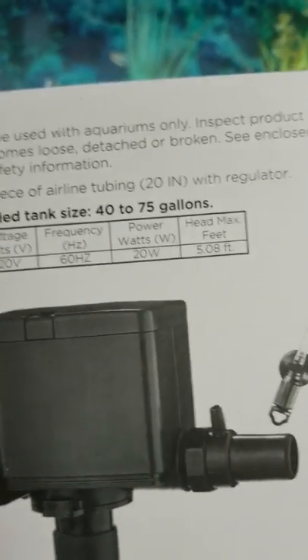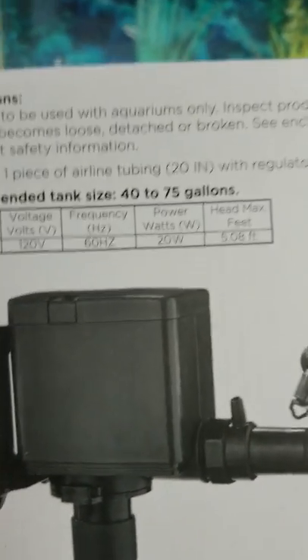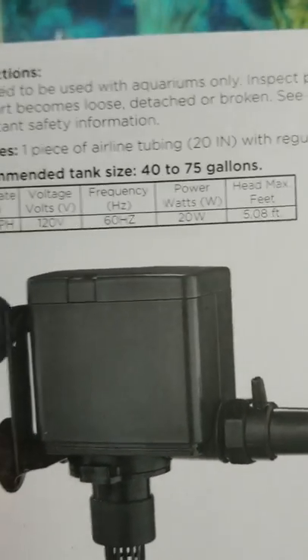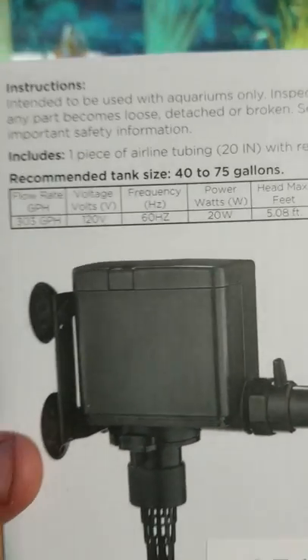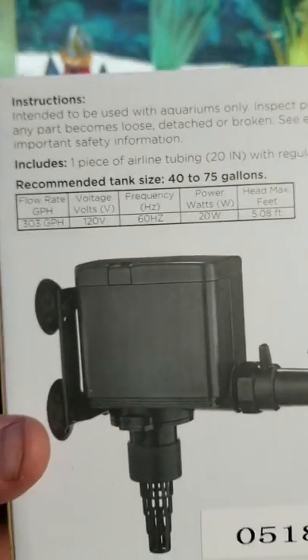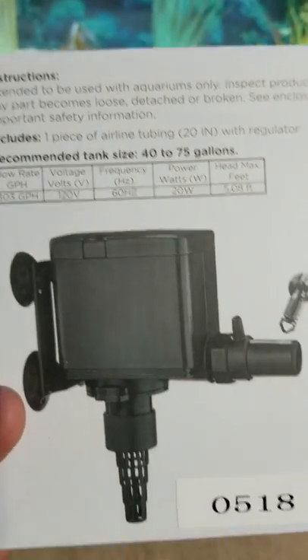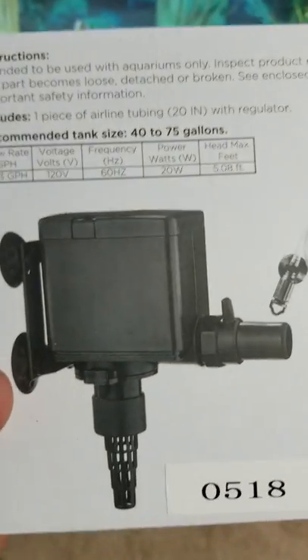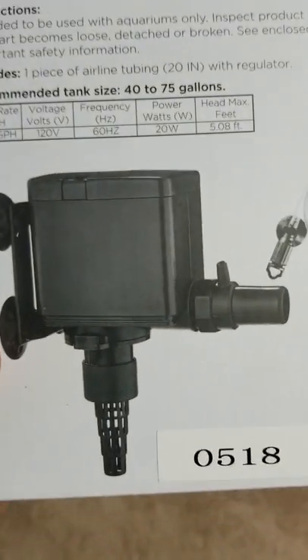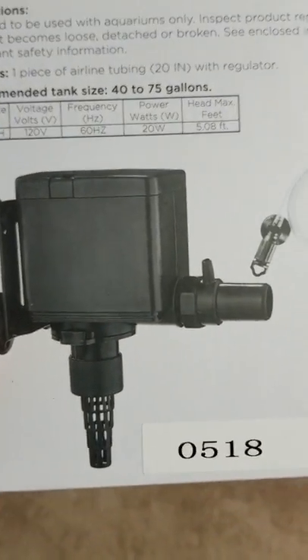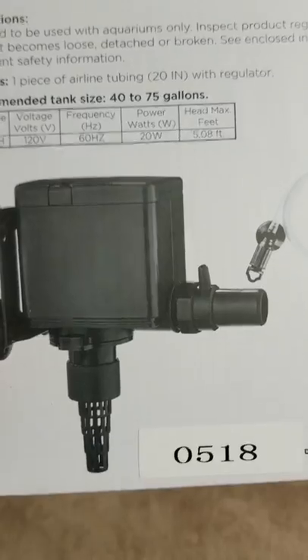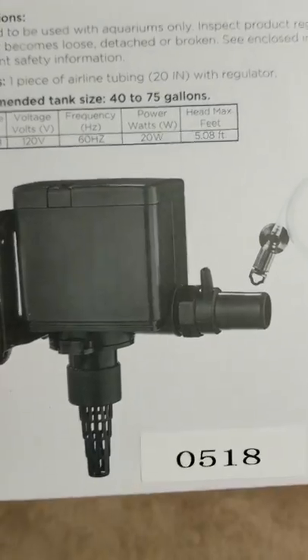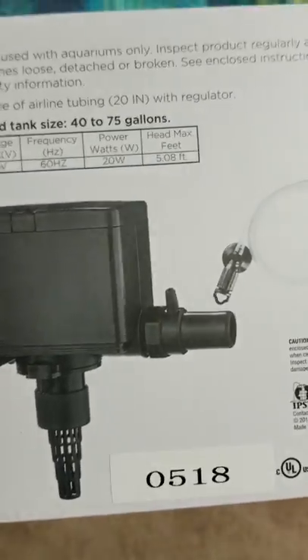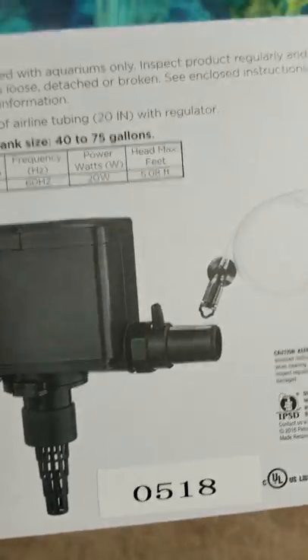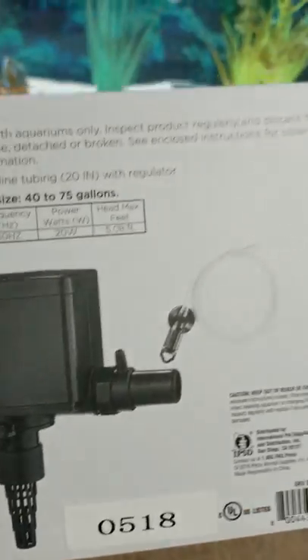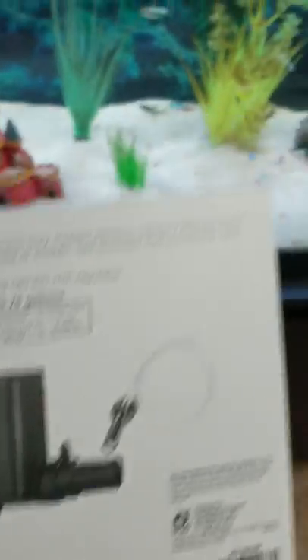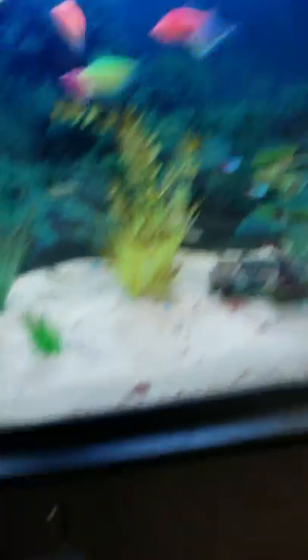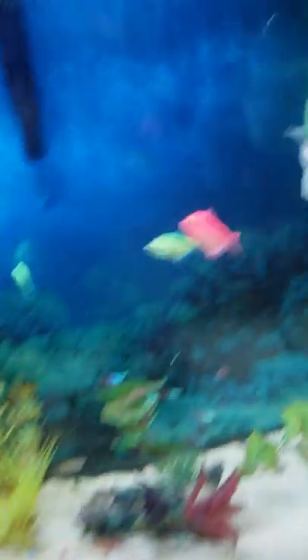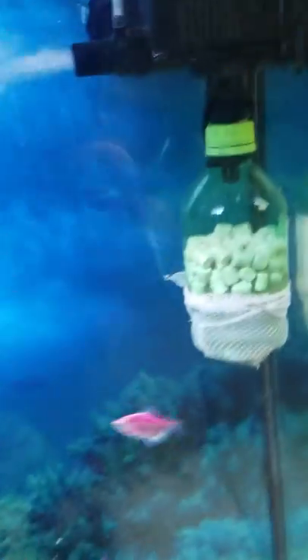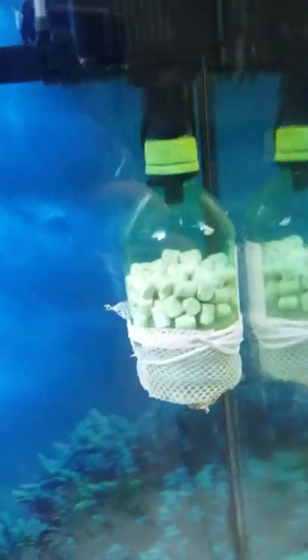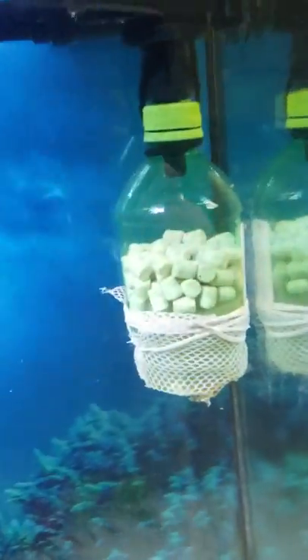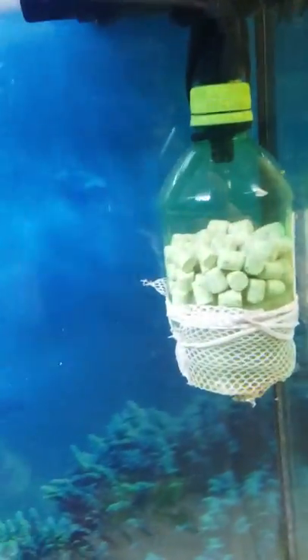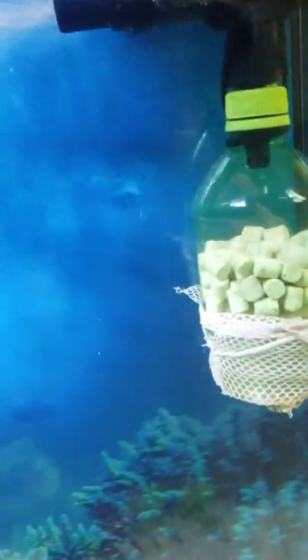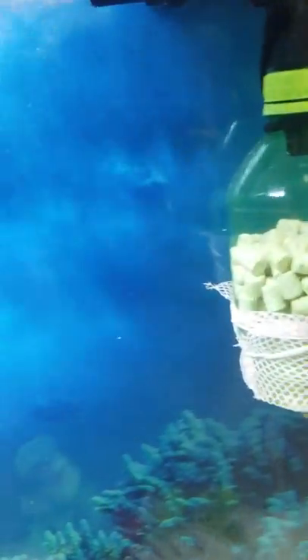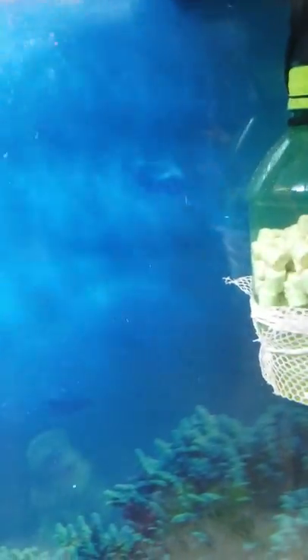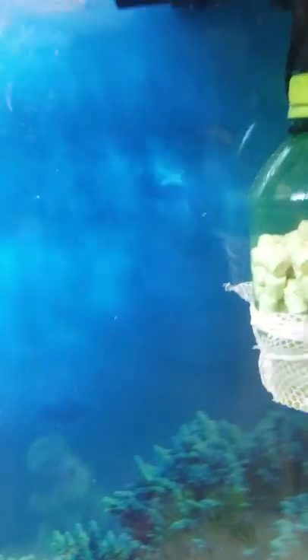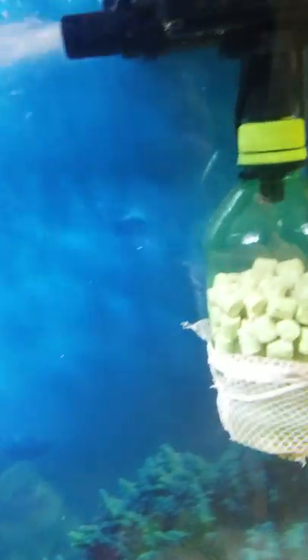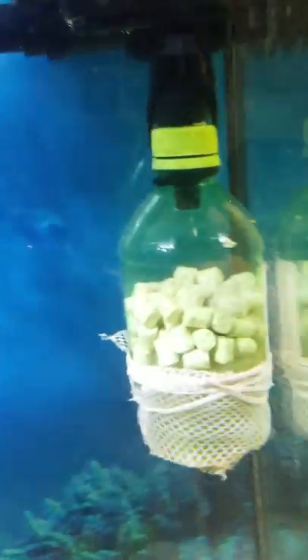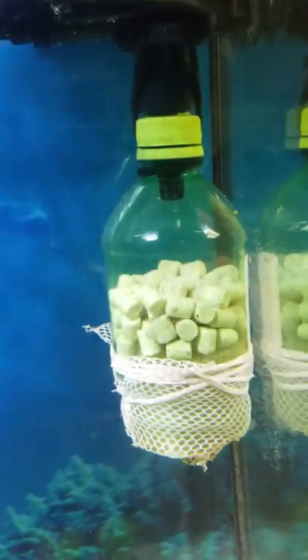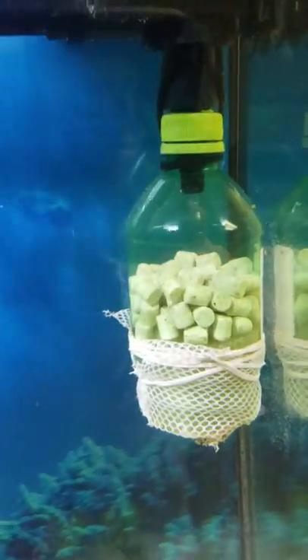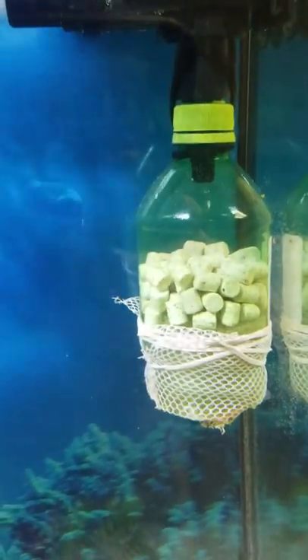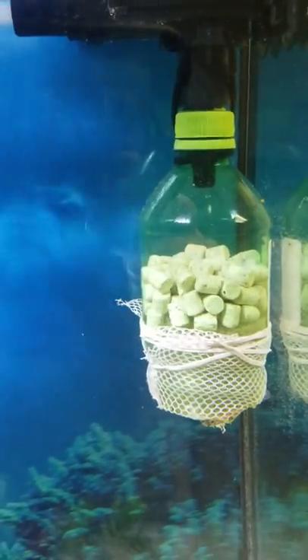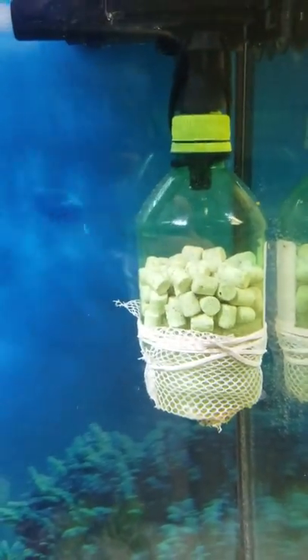What I recommend is getting one of these, and then I will show you in an upcoming video on how to make one of these.